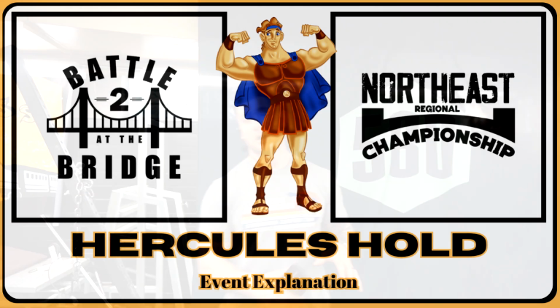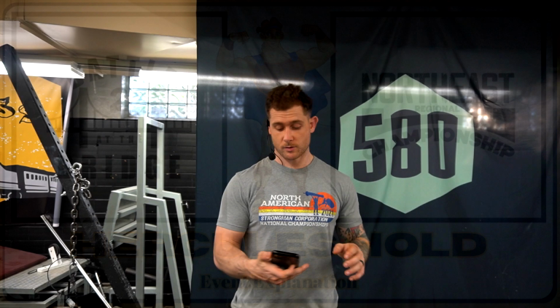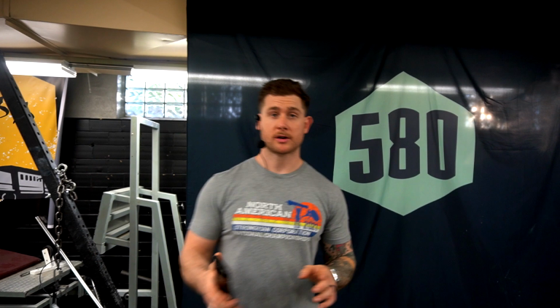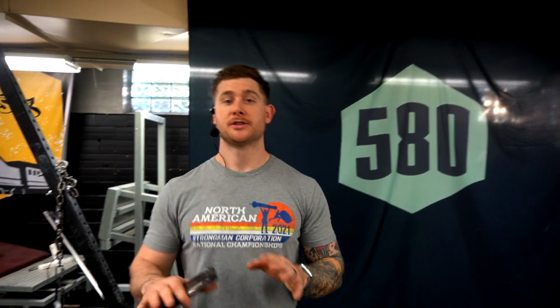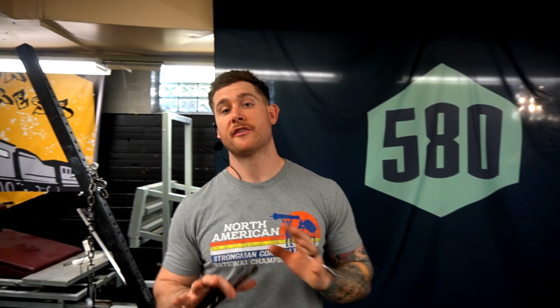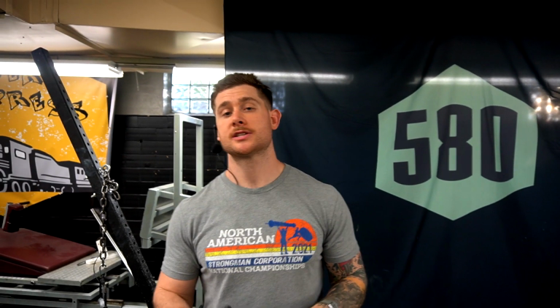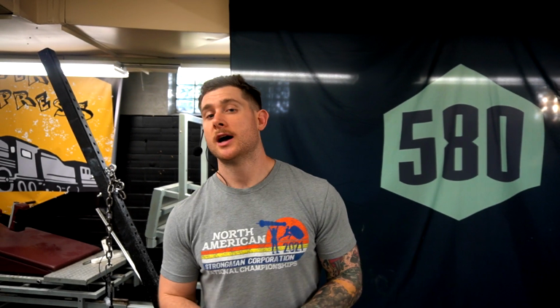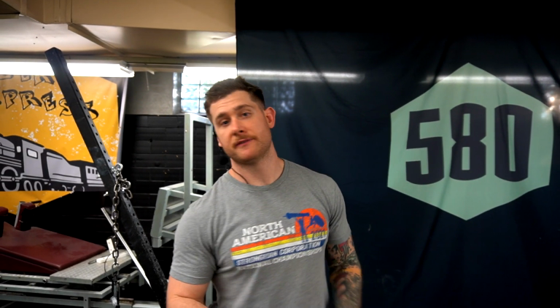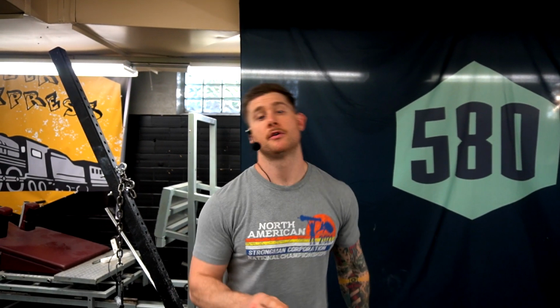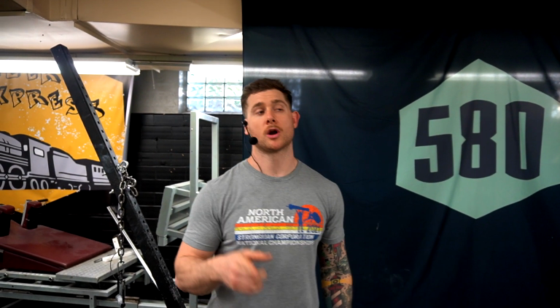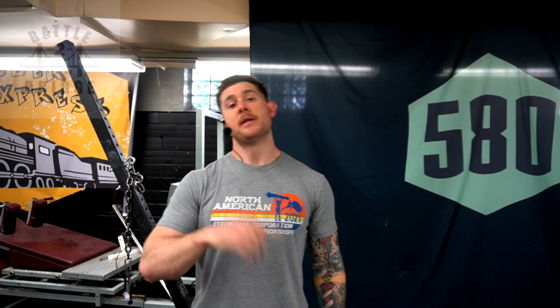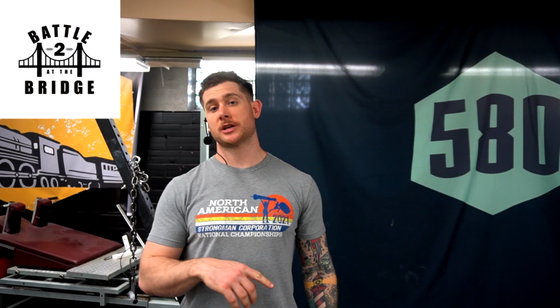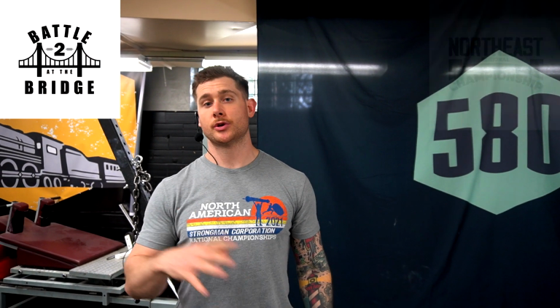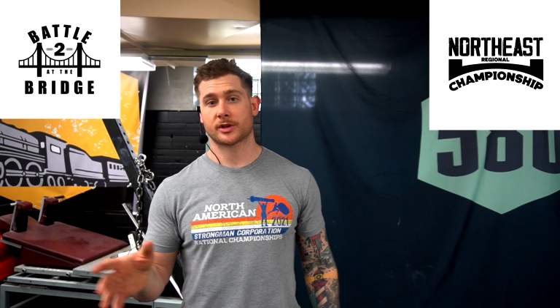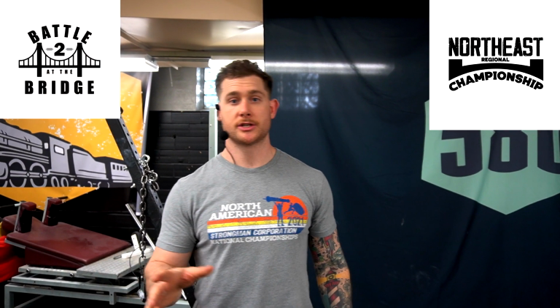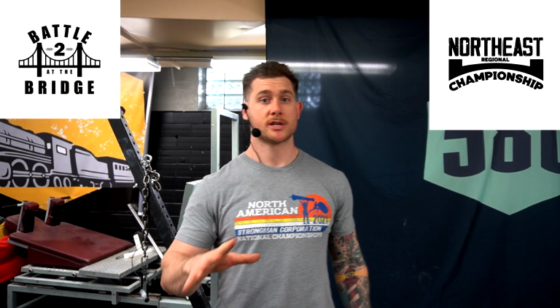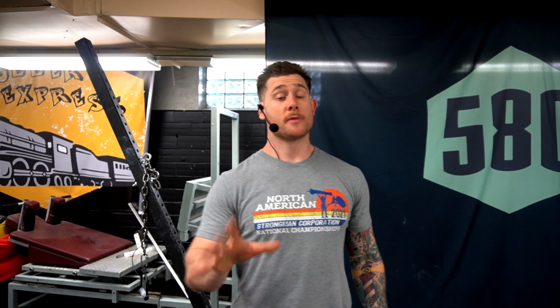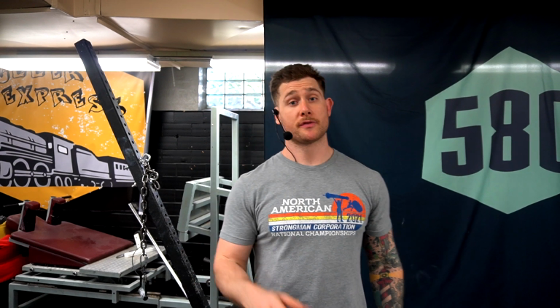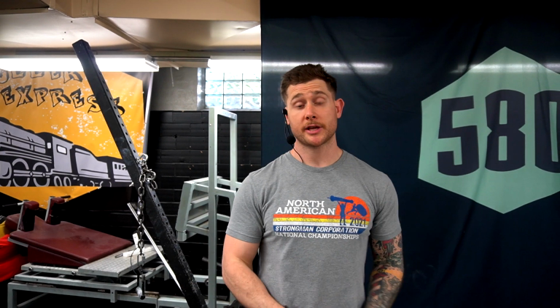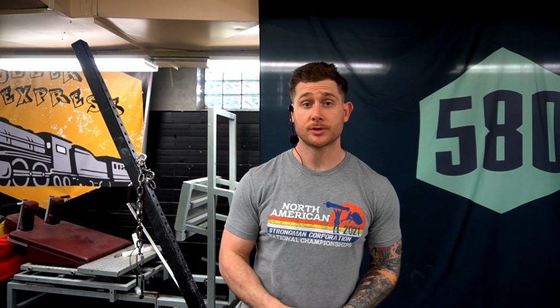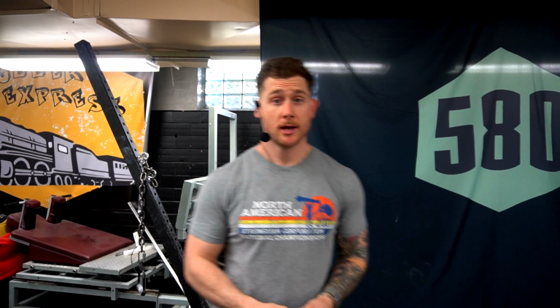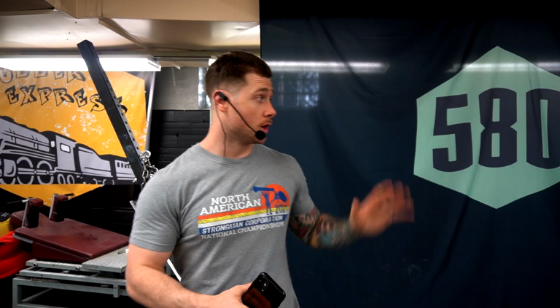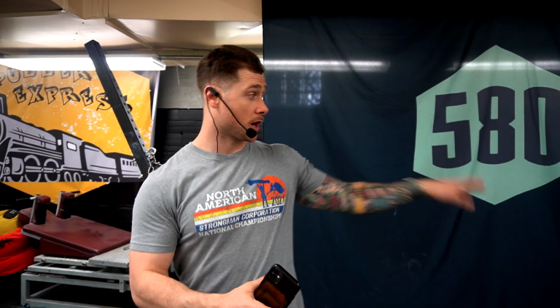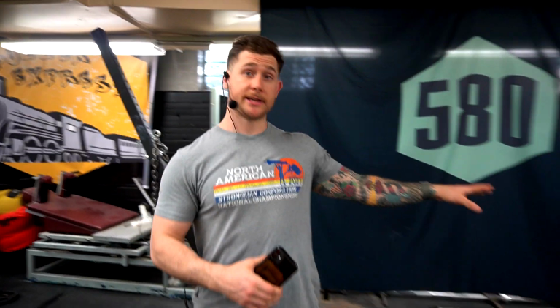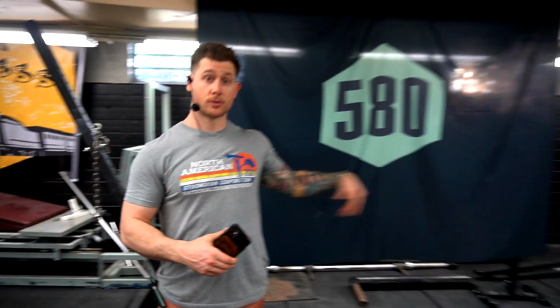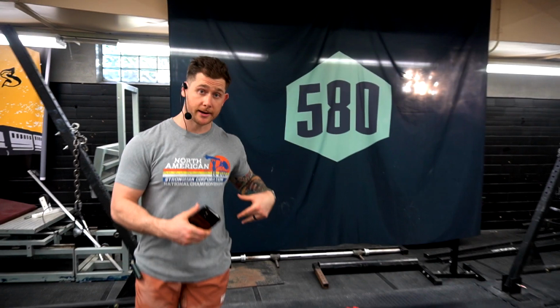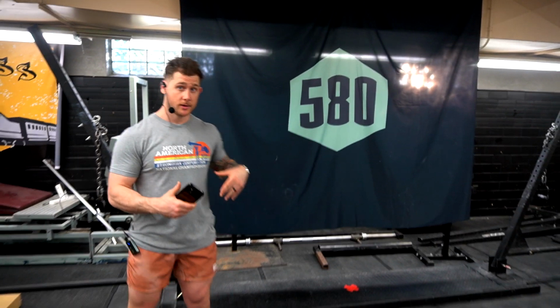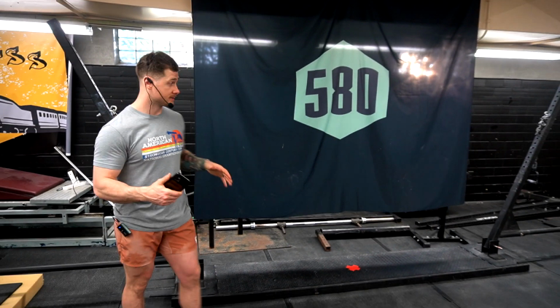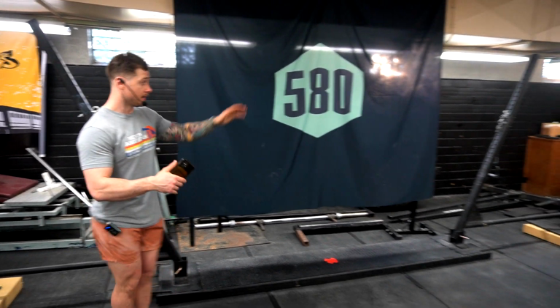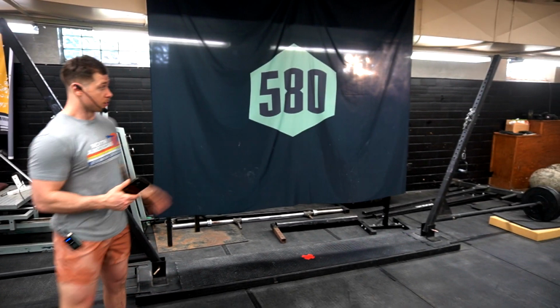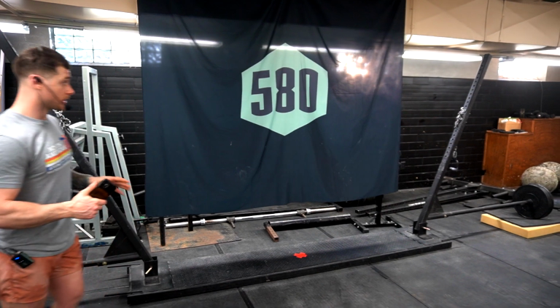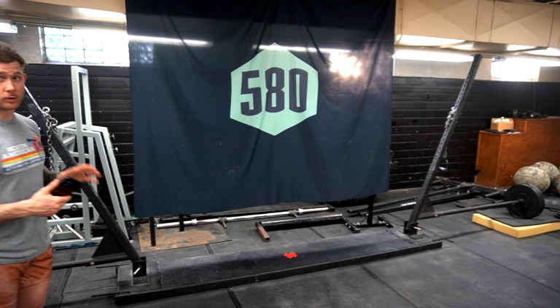All right, everyone, welcome to the first event video for Battle of the Bridge 2 Northeast Regionals. We're going to be going over the Hercules hold today. We've got a Hercules hold right here — you guys can see it. Pretty big Hercules hold.